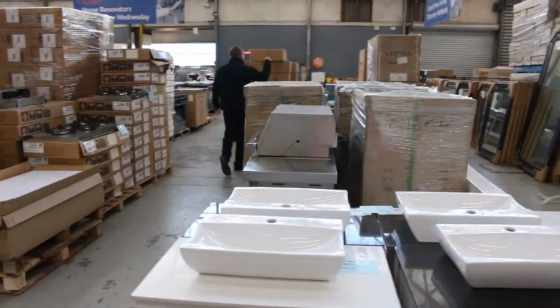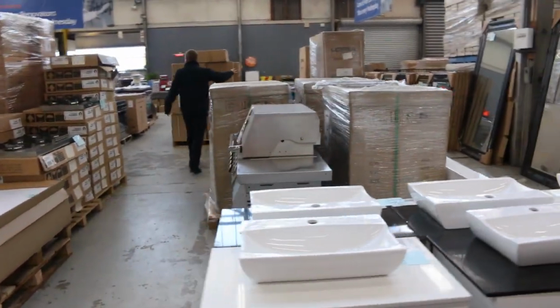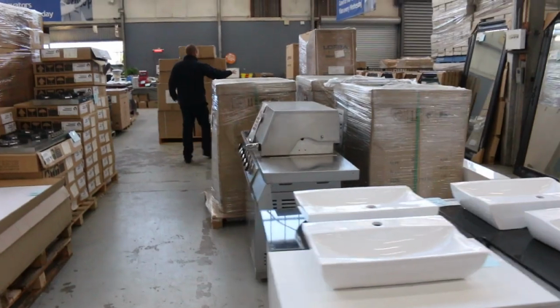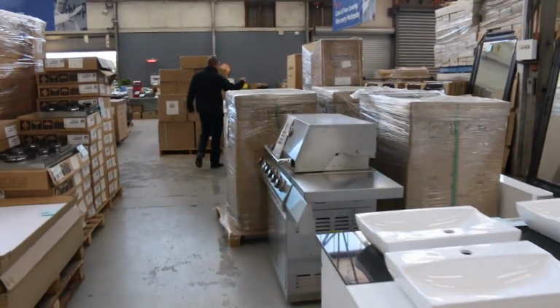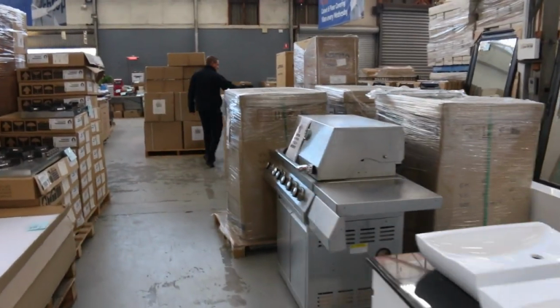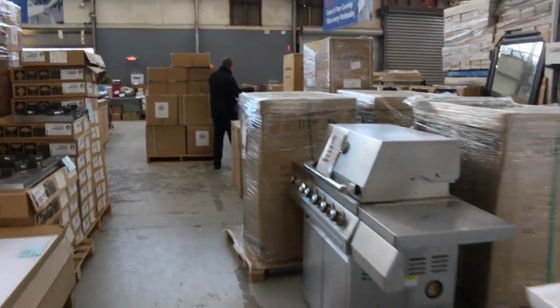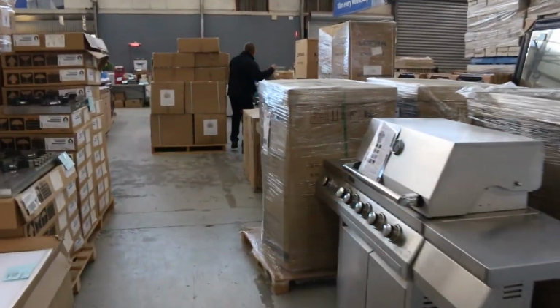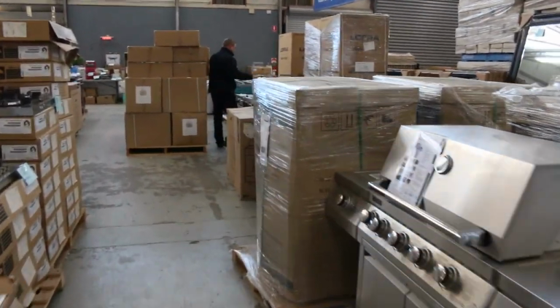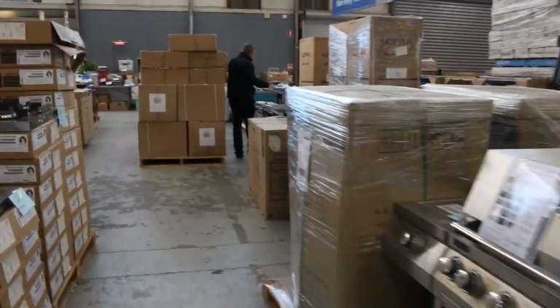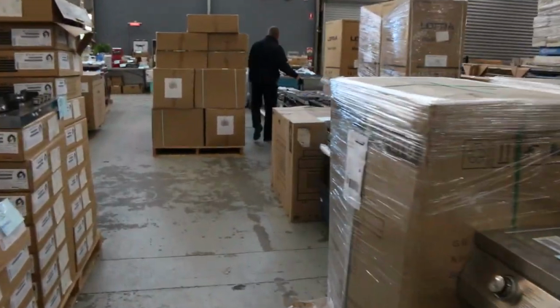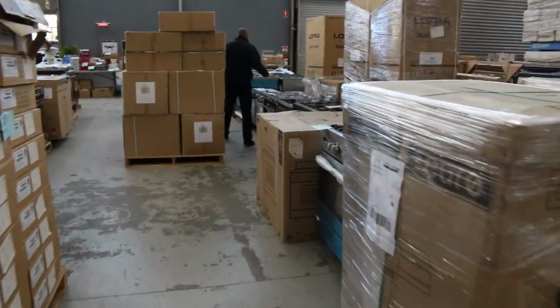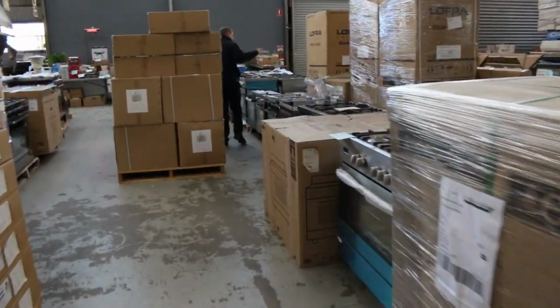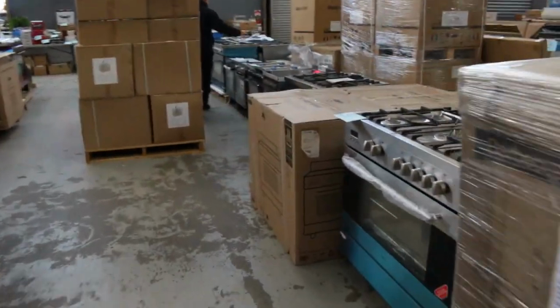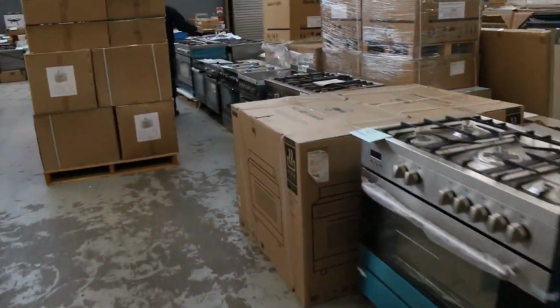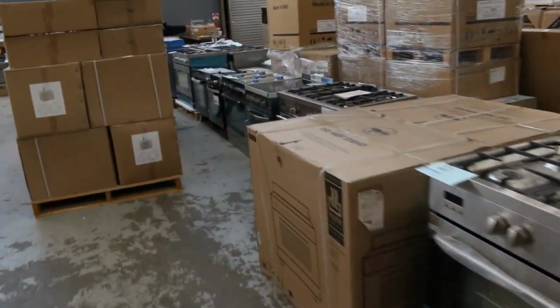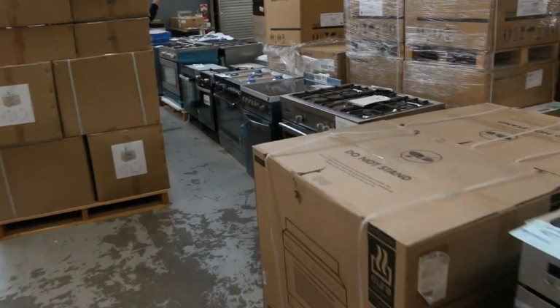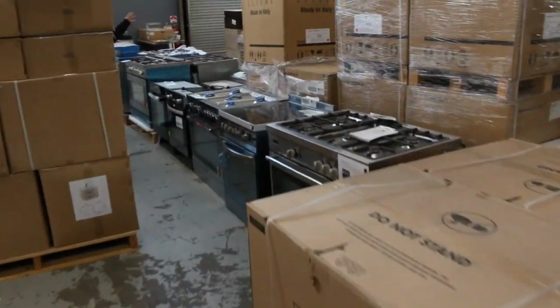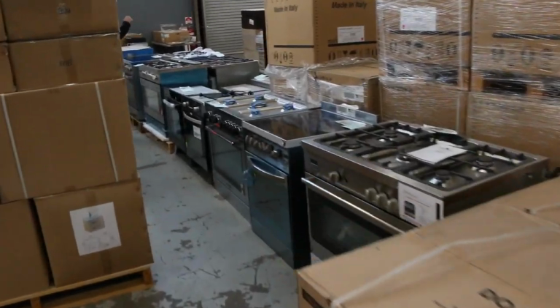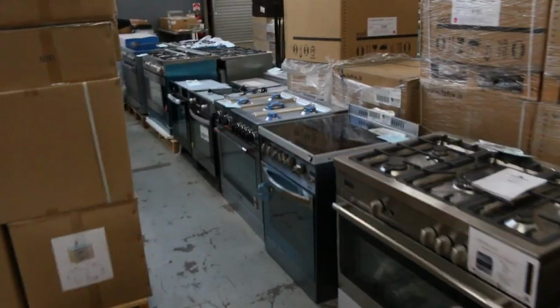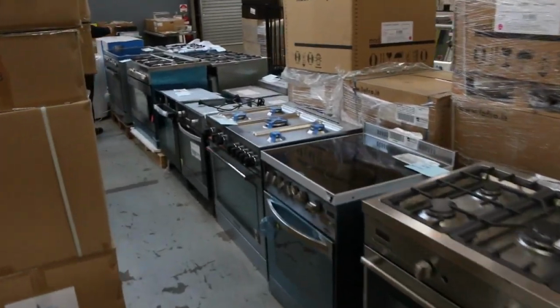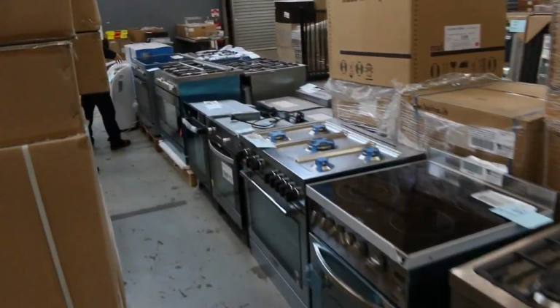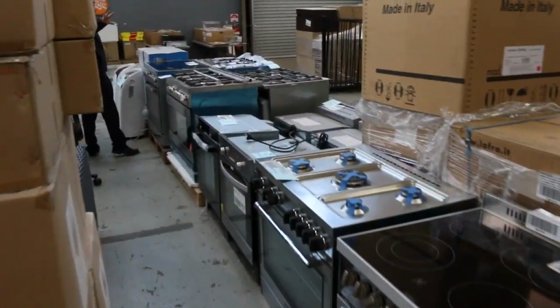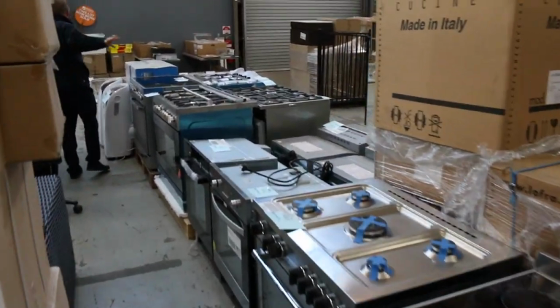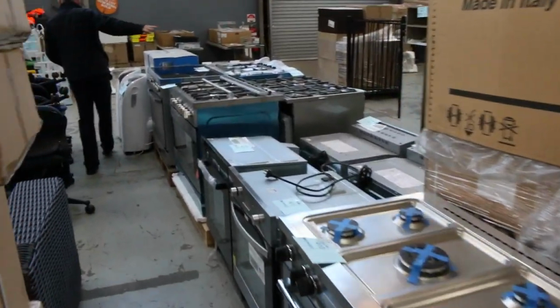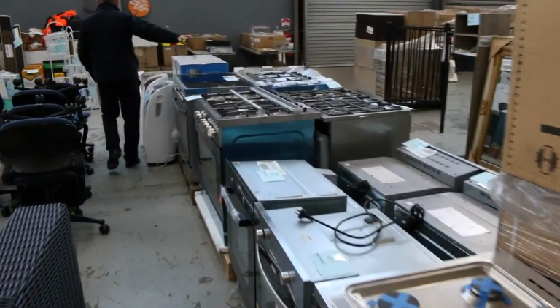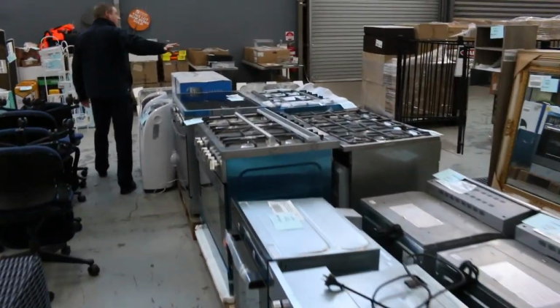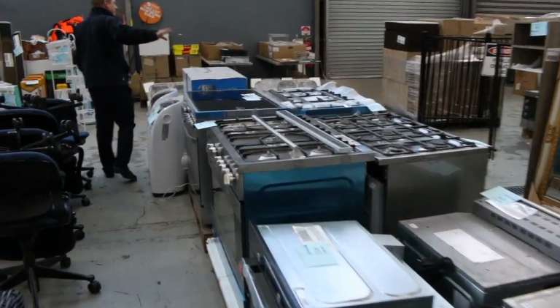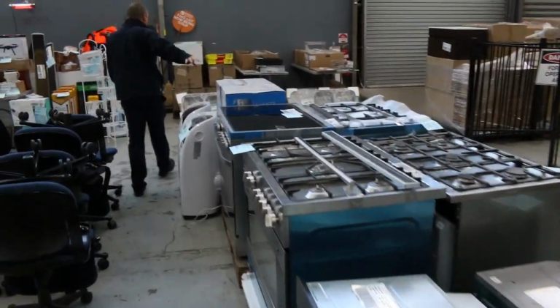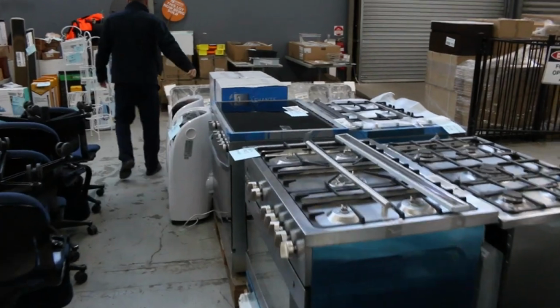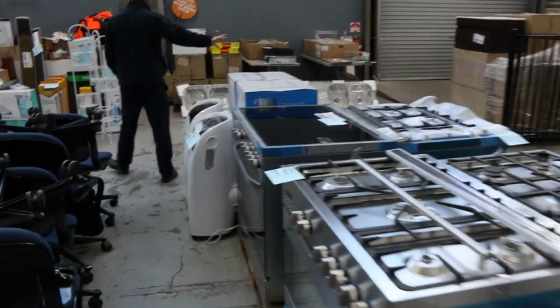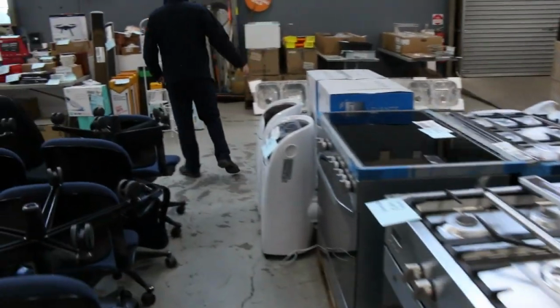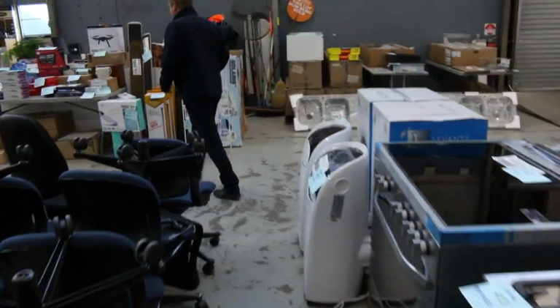We've got mountains of freestanding cookers. A few new ones have come in this week and I've got a couple left over from last week, so there's a really good array there. Also I can see some standard size ovens there as well, some electric ovens.